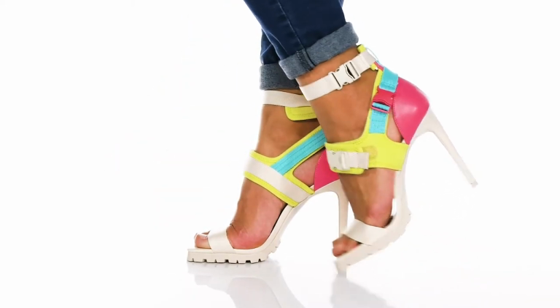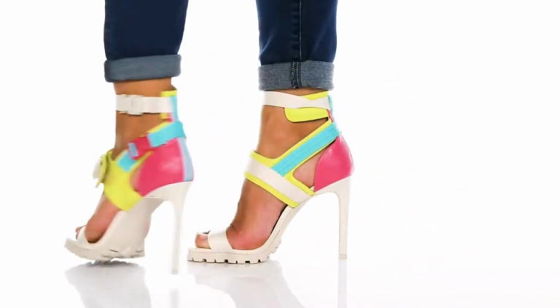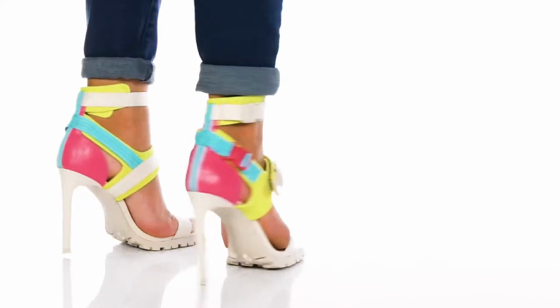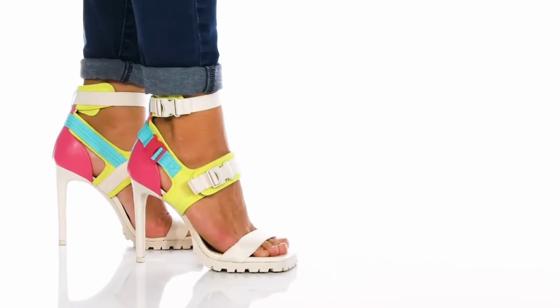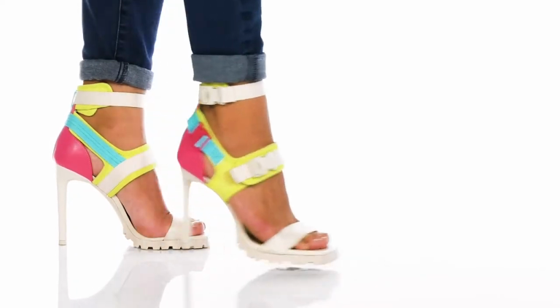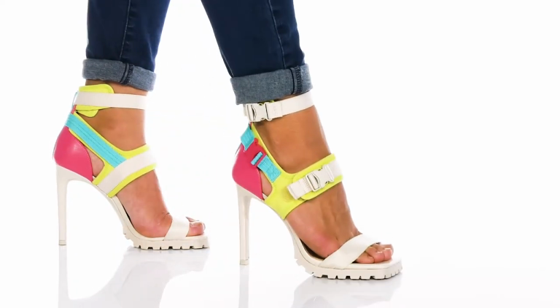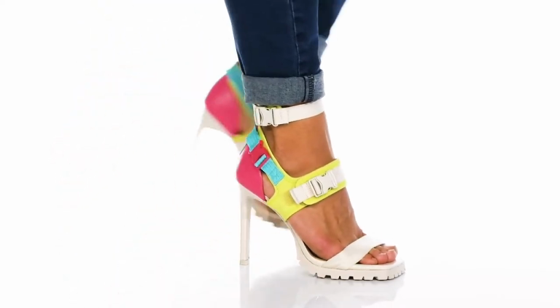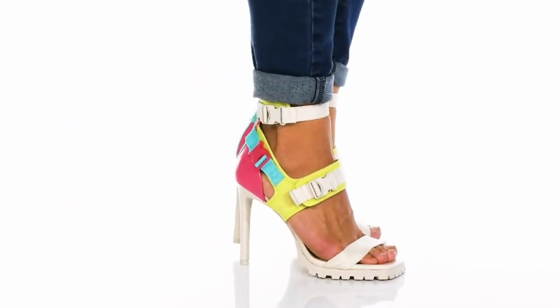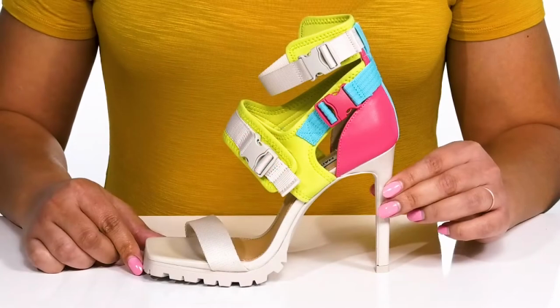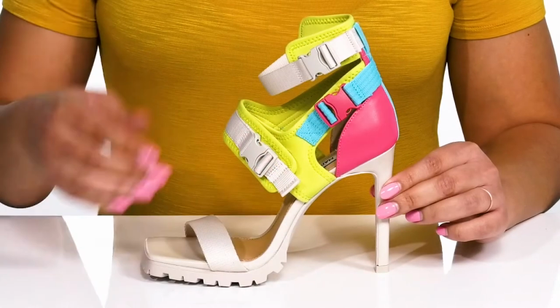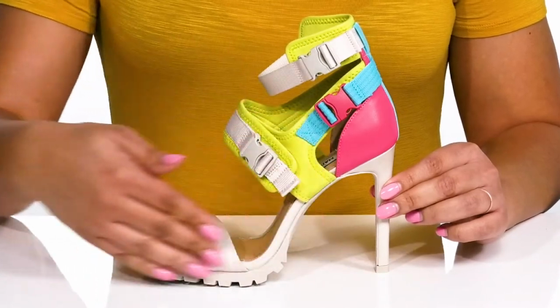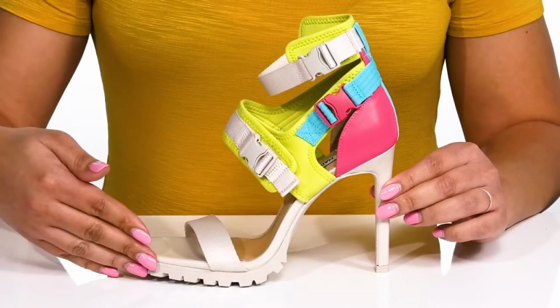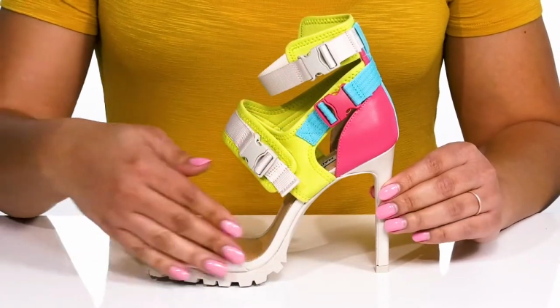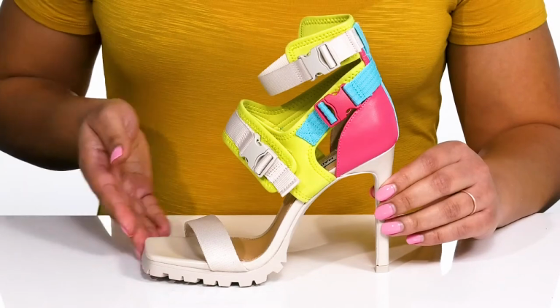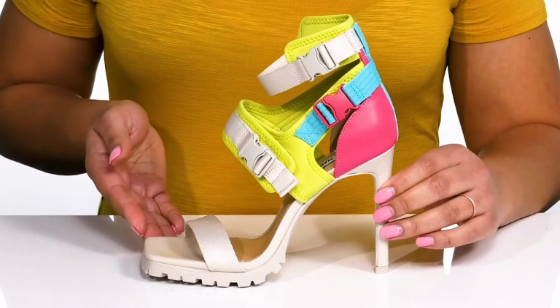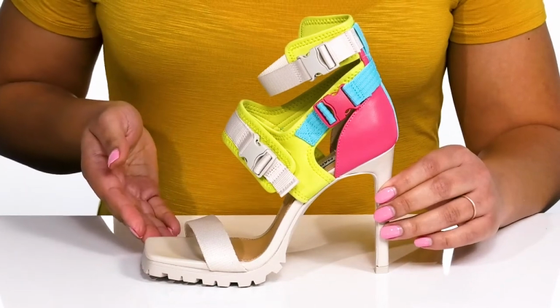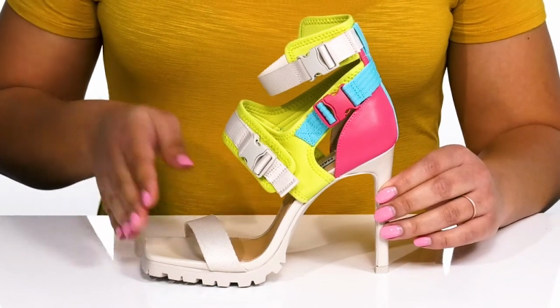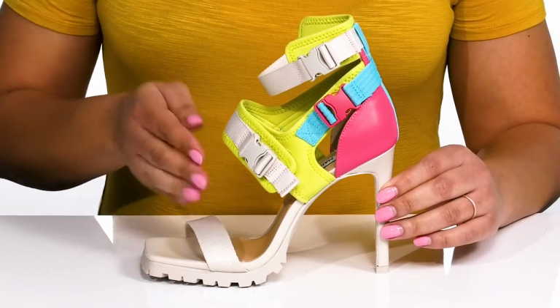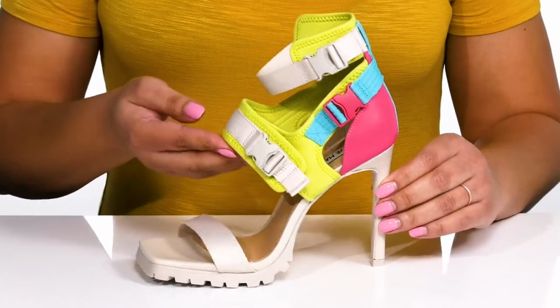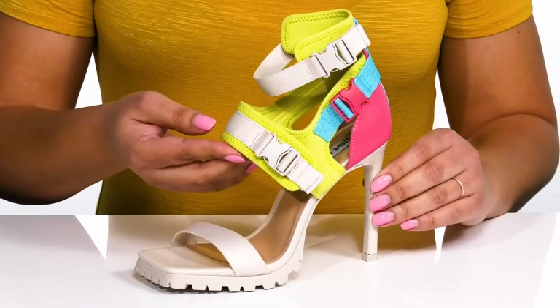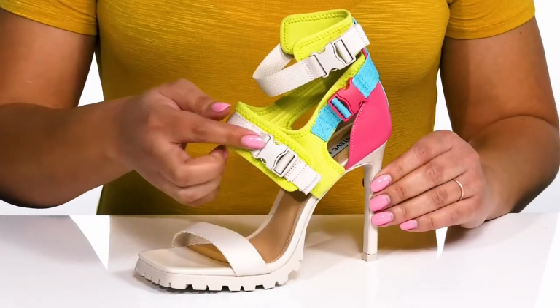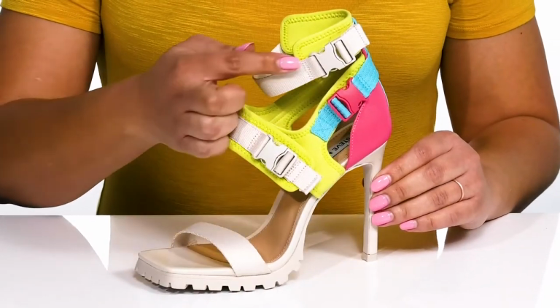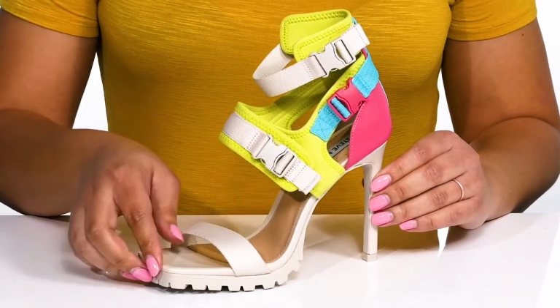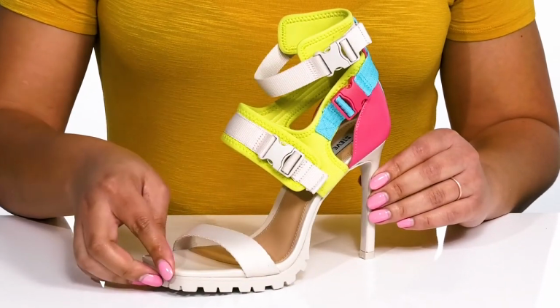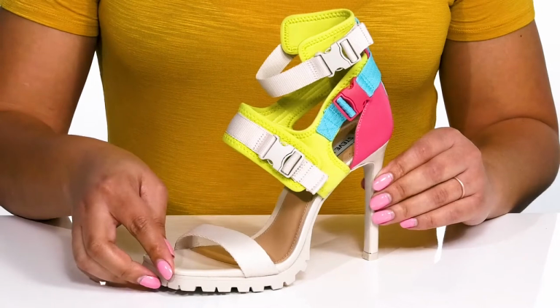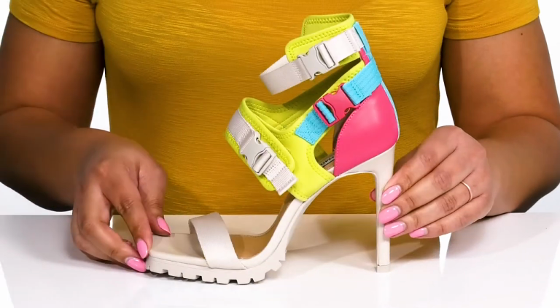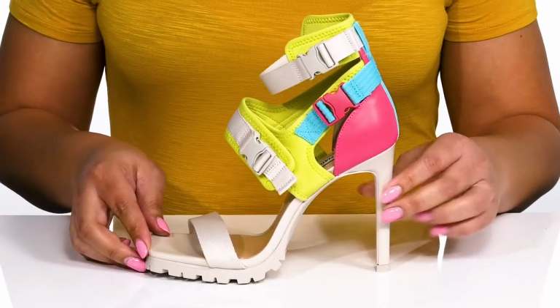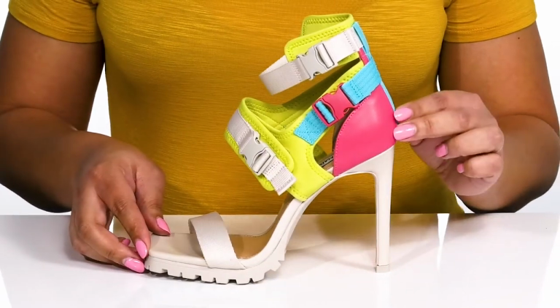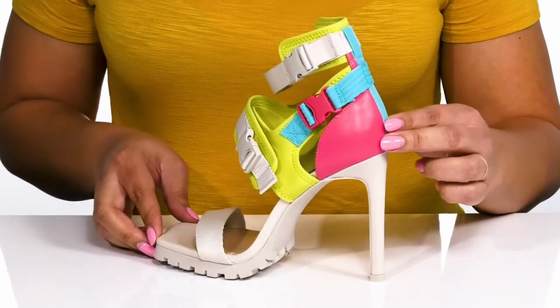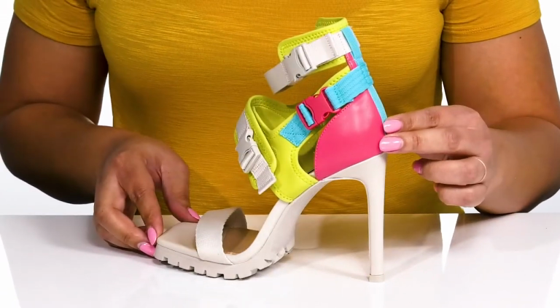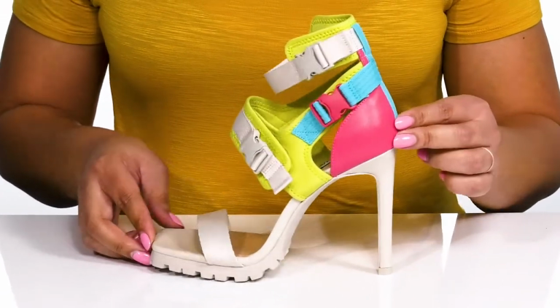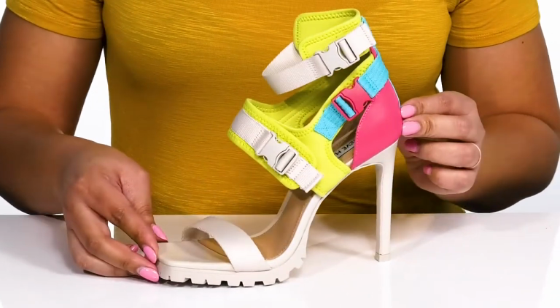Accentuate your looks when you wear these cool heels by Steve Madden. They feature a fabric and synthetic upper with an open square toe silhouette. They have an intricate strappy design with buckle closures all over to give you a snug and secure fit, and contrasting colors for added style.